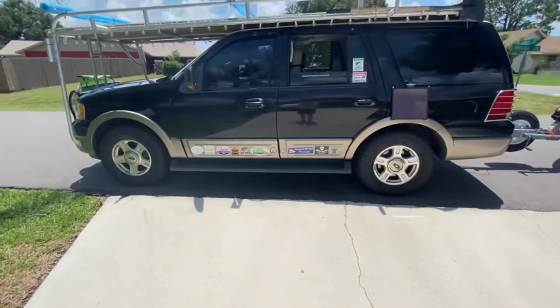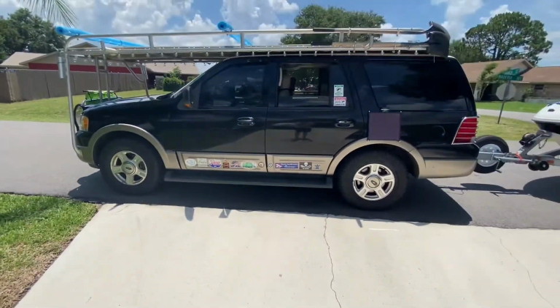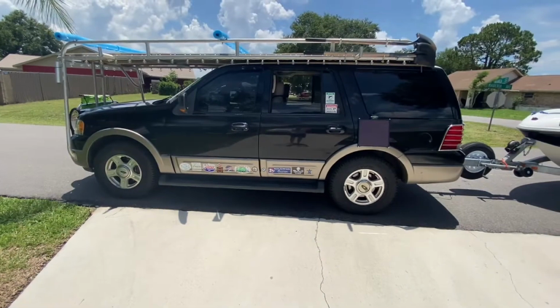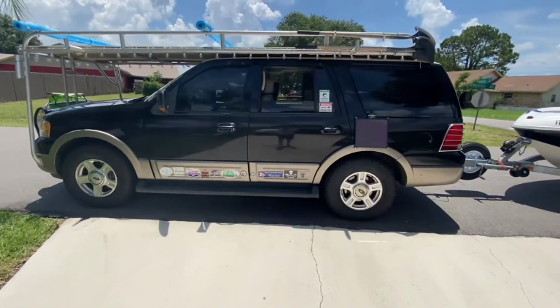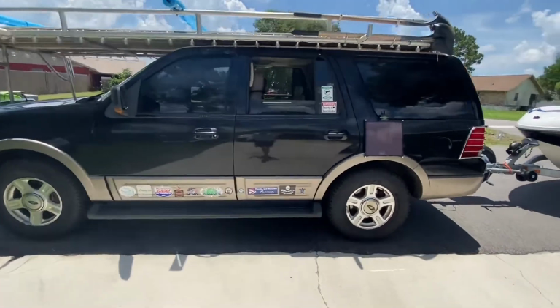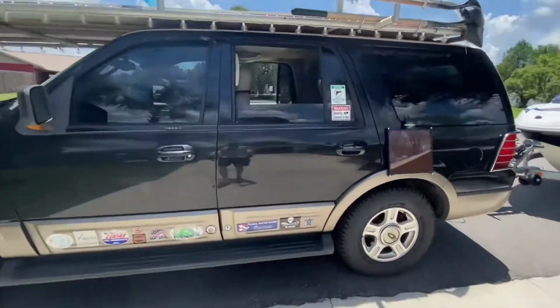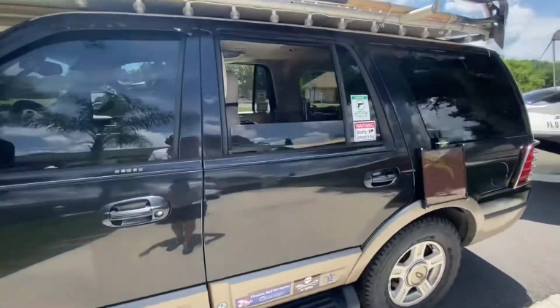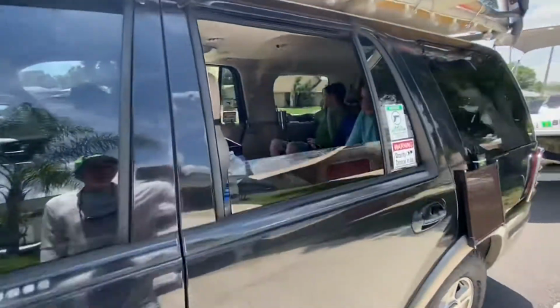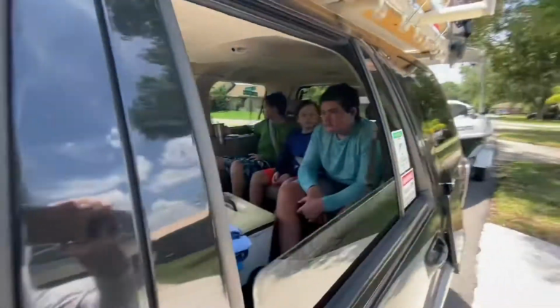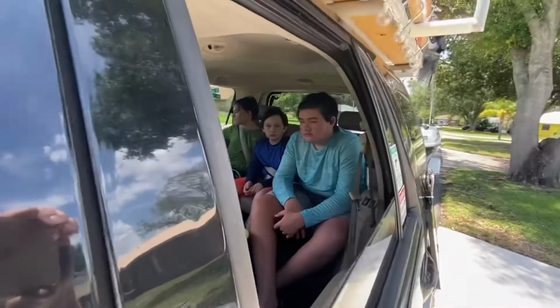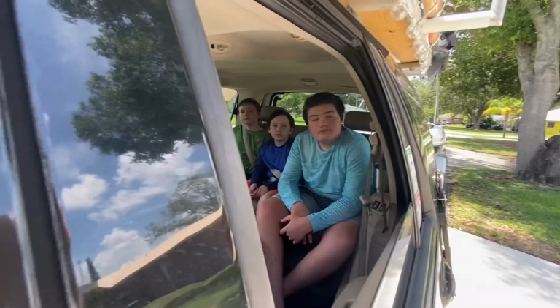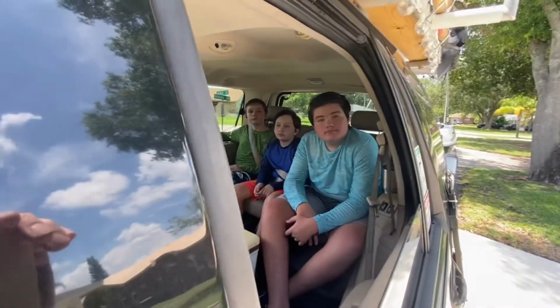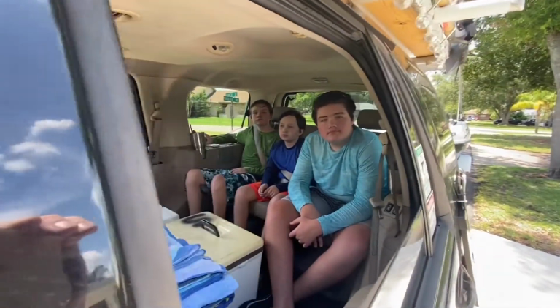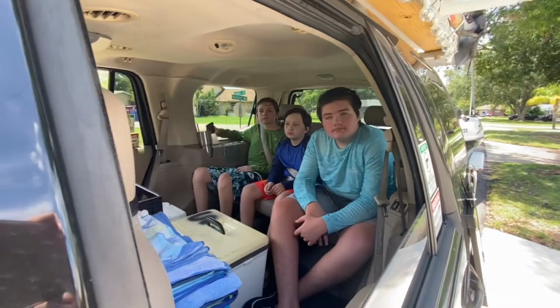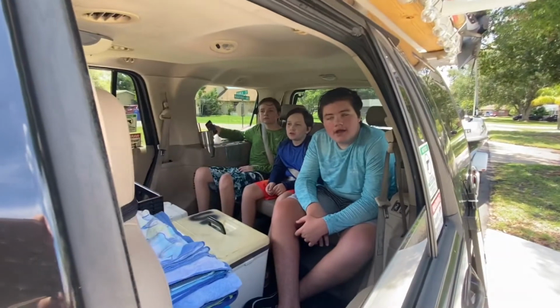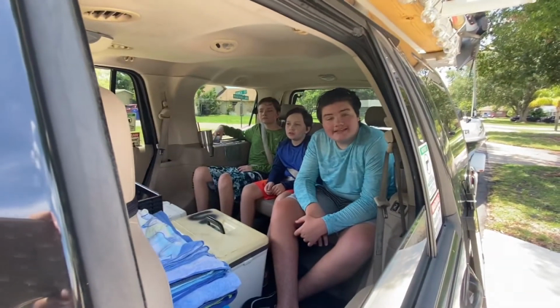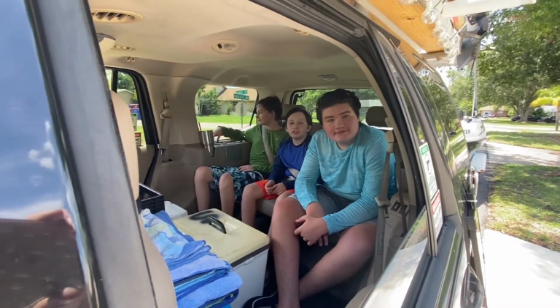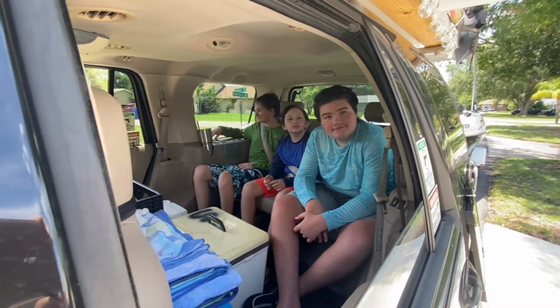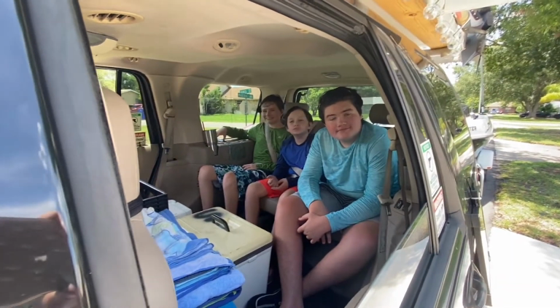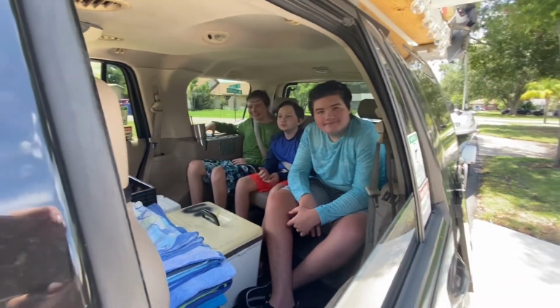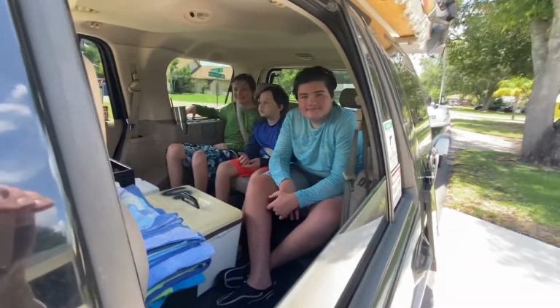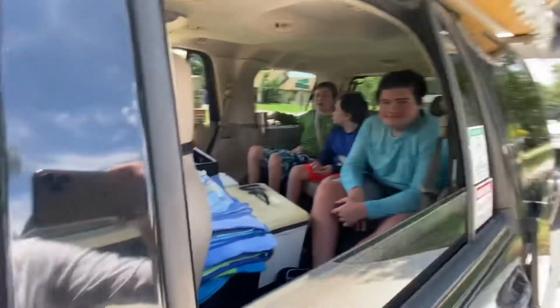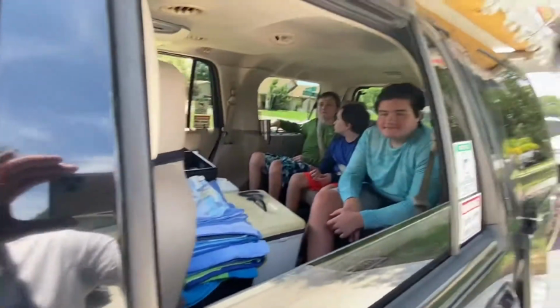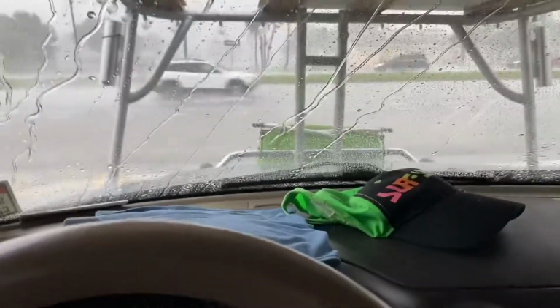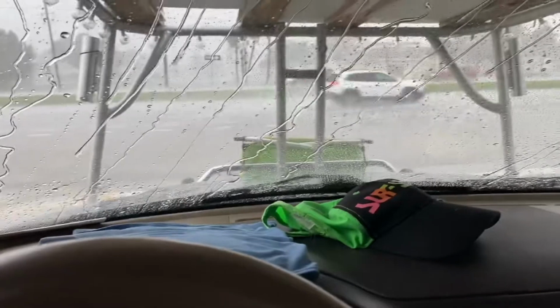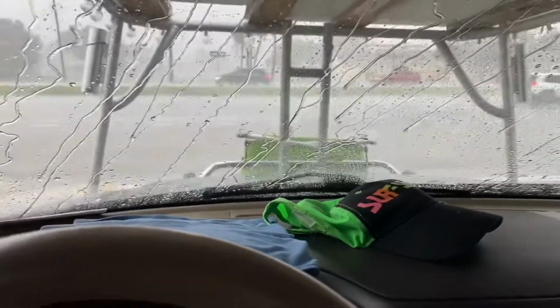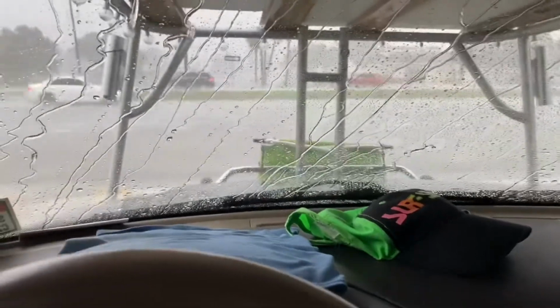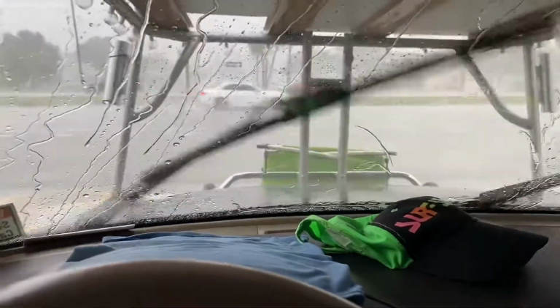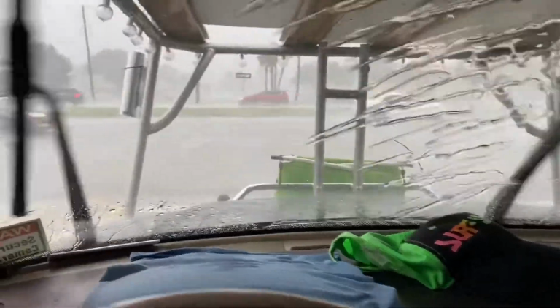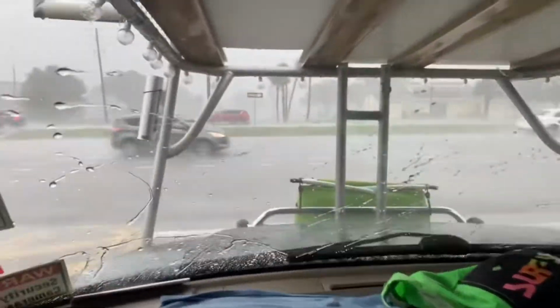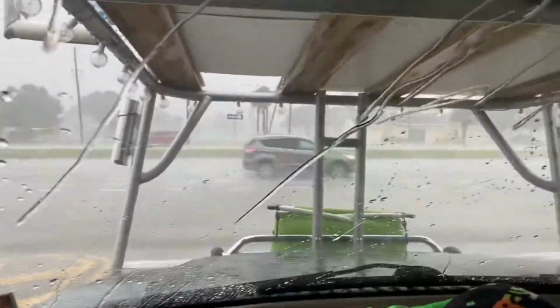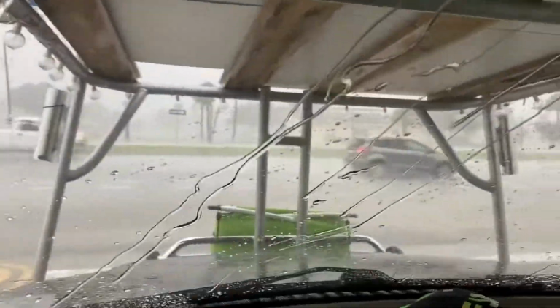We're all rigged out, ready to go, got the family in. Where we going, guys? Lake Denton! Lake Denton it is. All right, here we go — typical boating day in Florida.